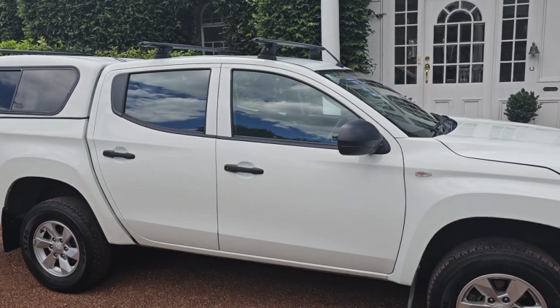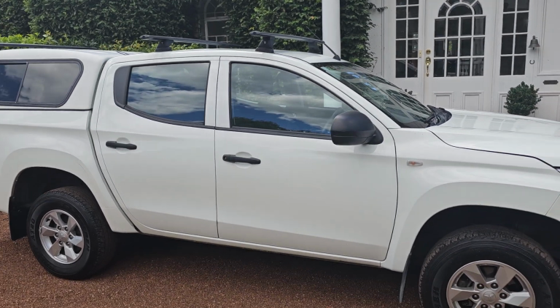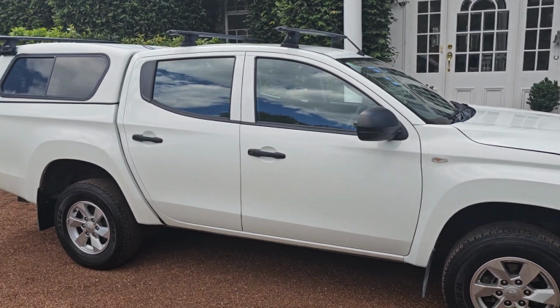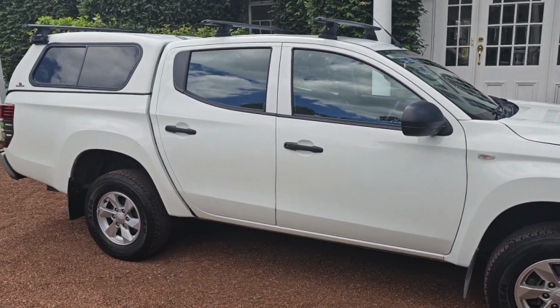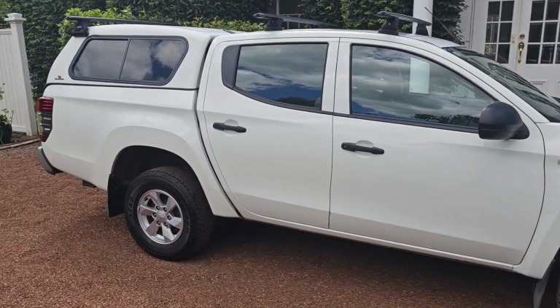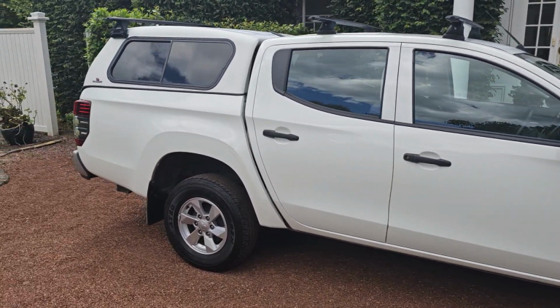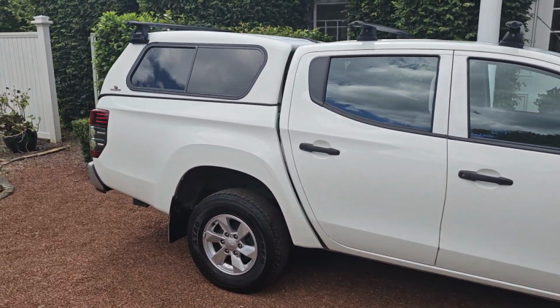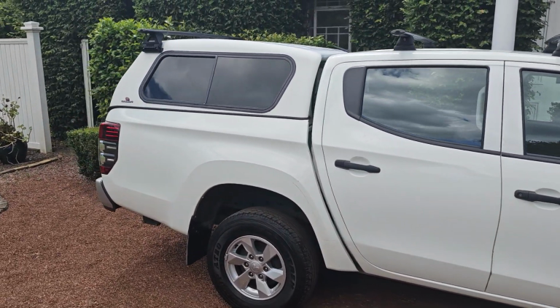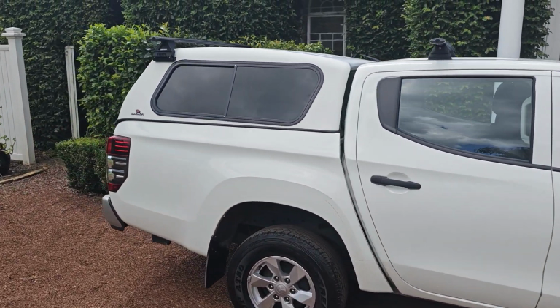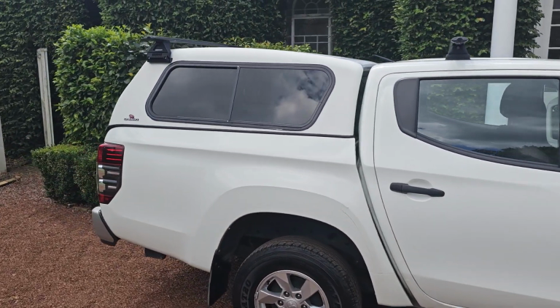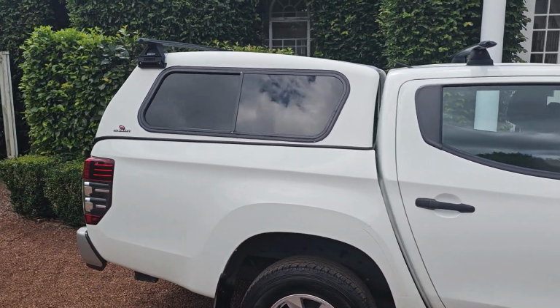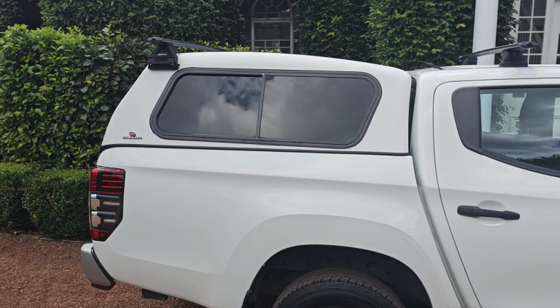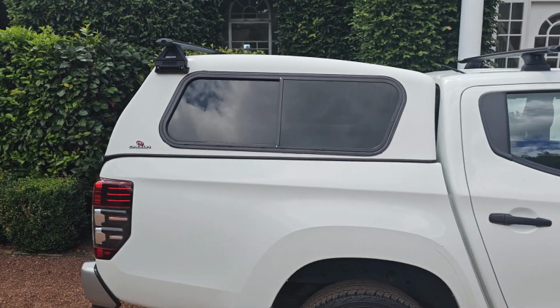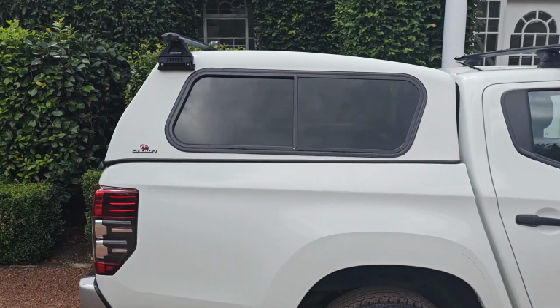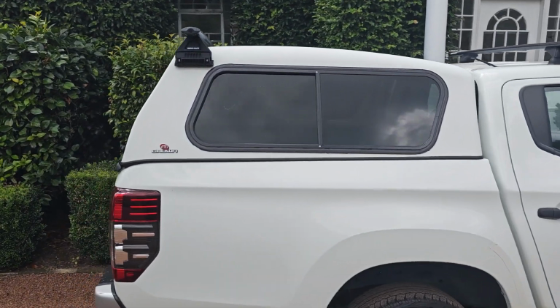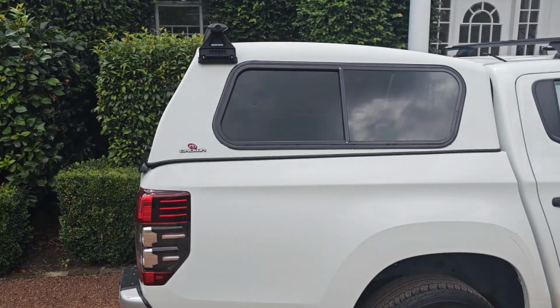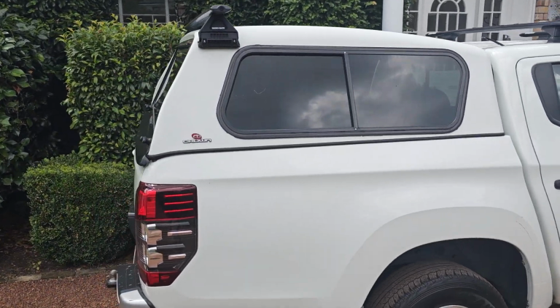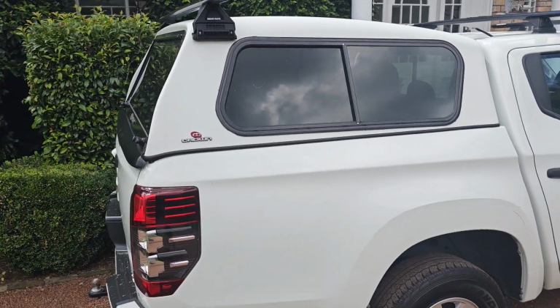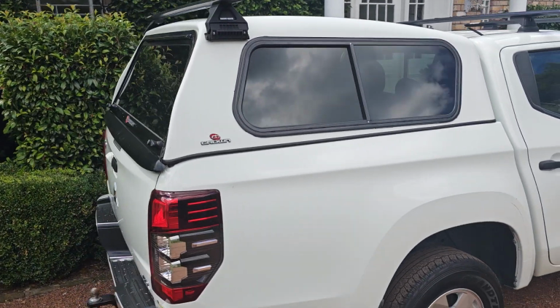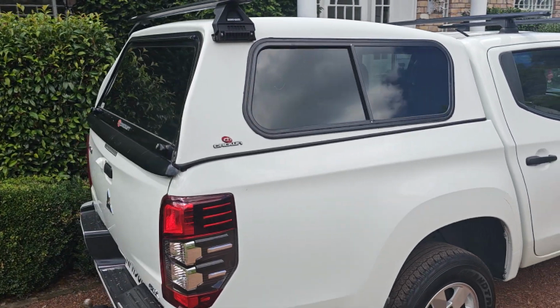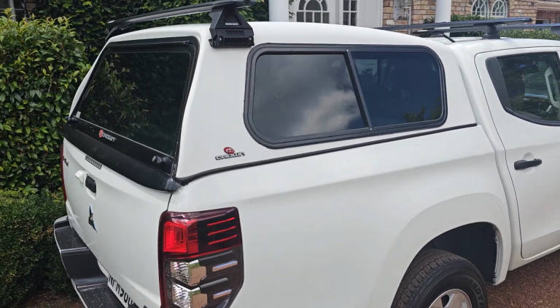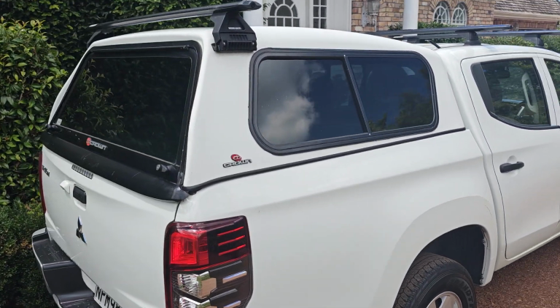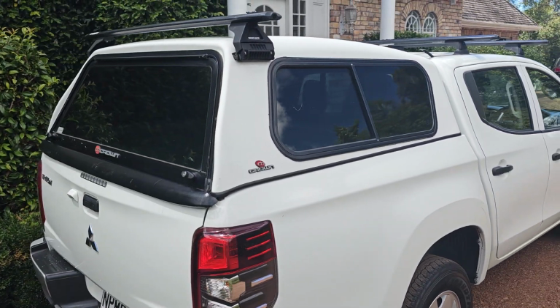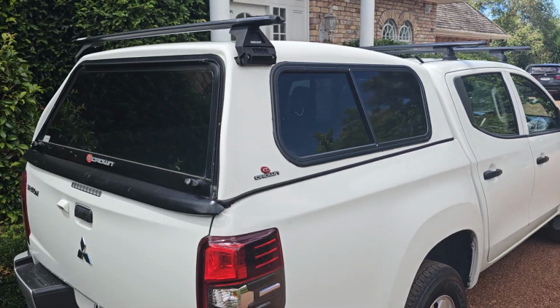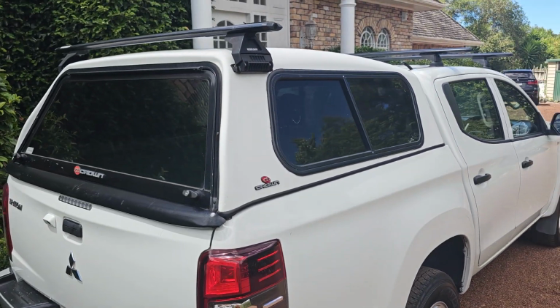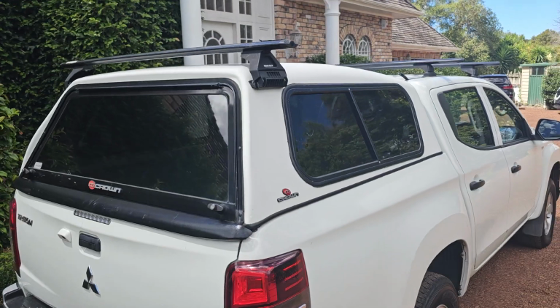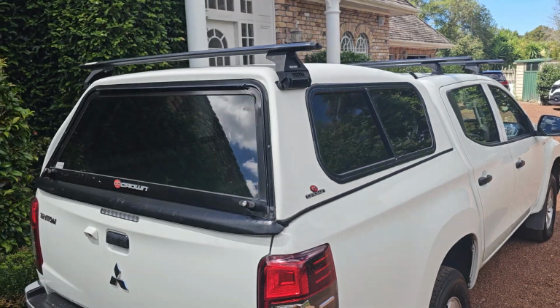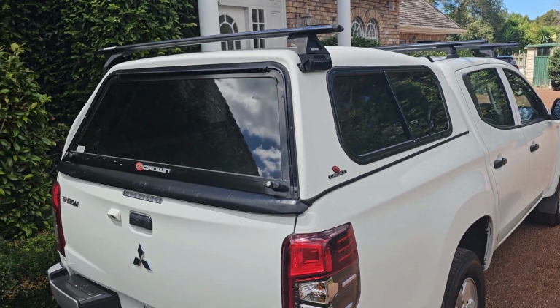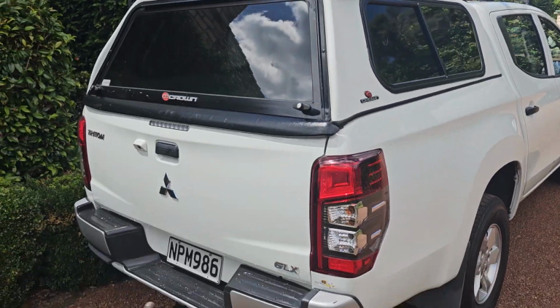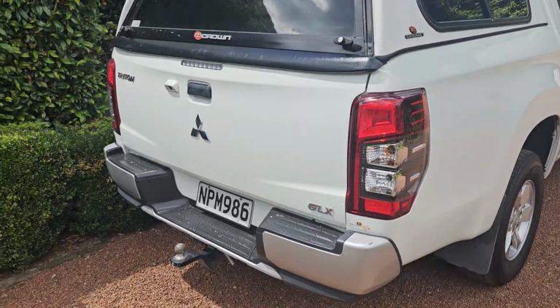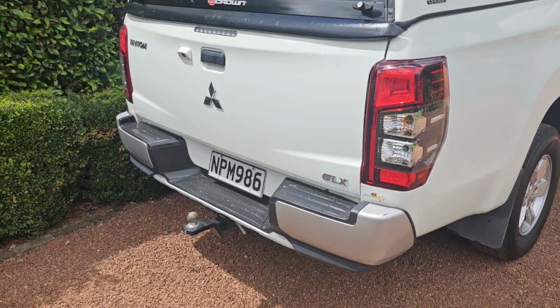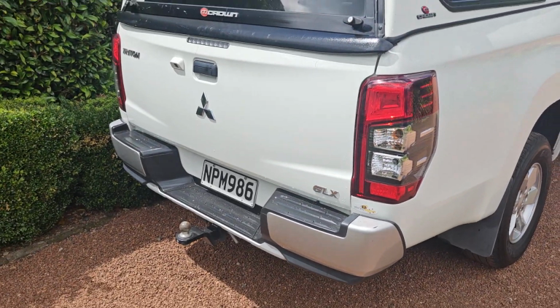This is a double cab. It boasts a crown canopy, very practical with the sliding windows. It also has a tow bar.